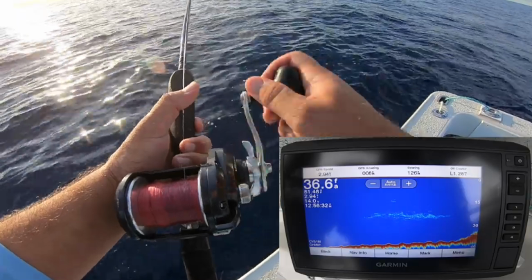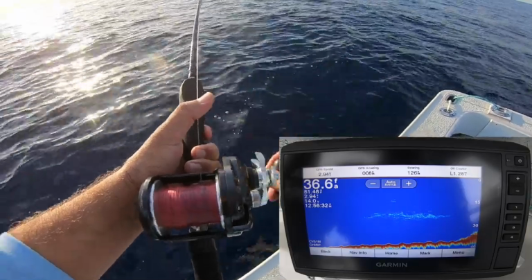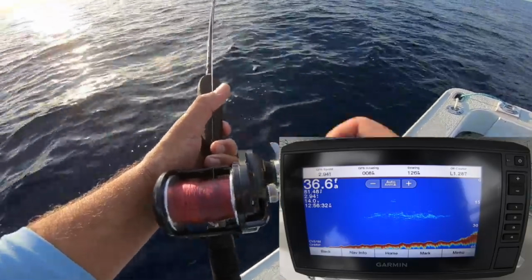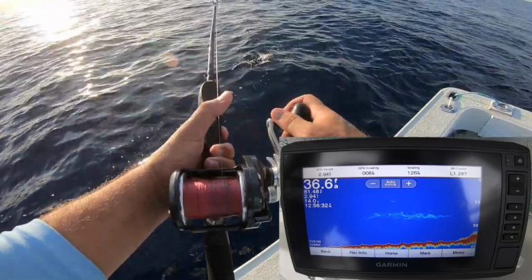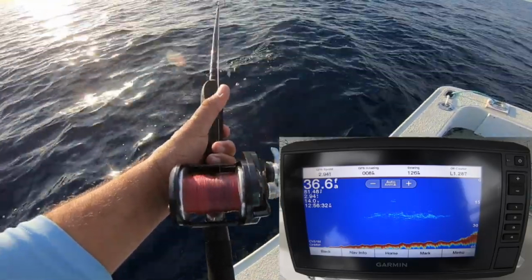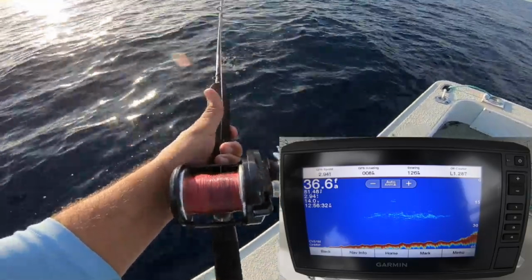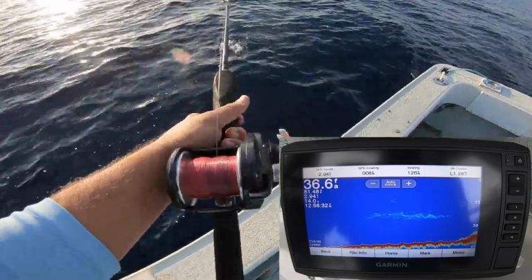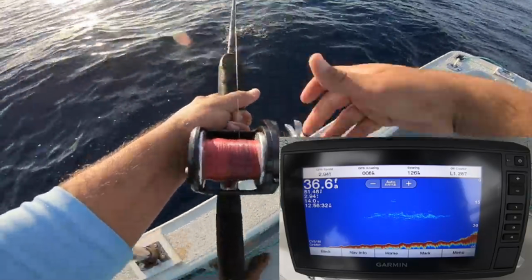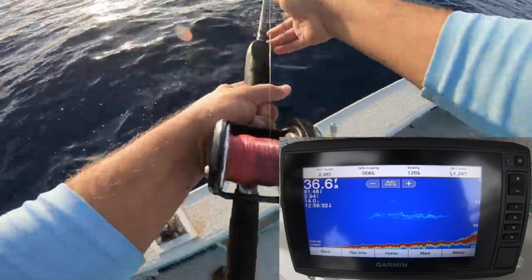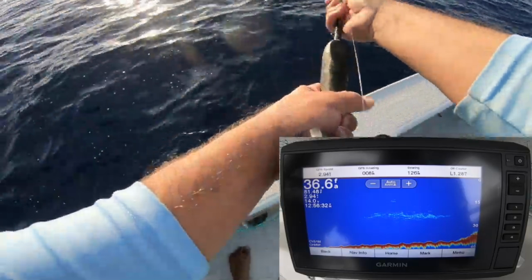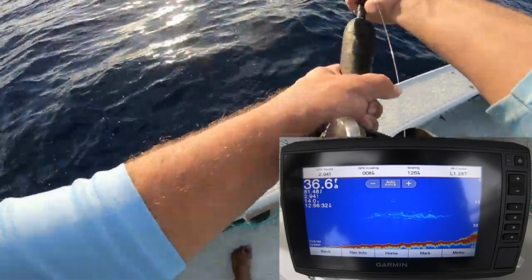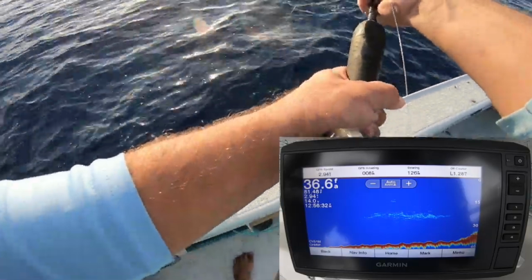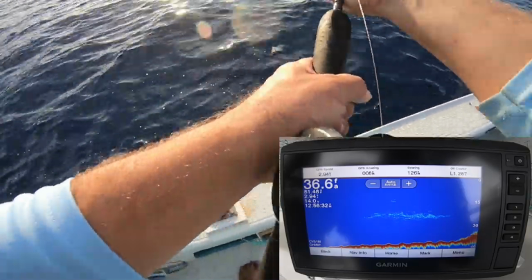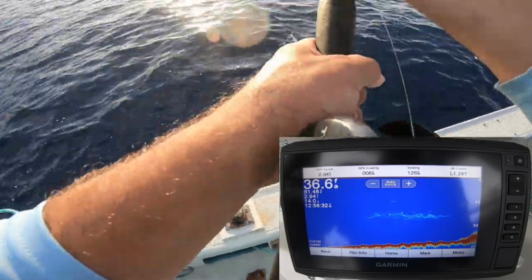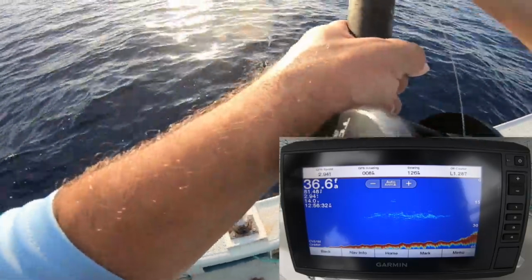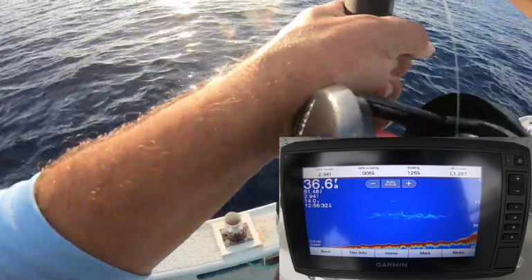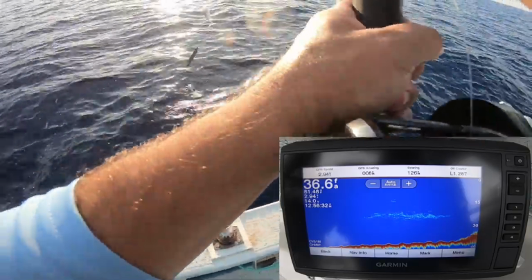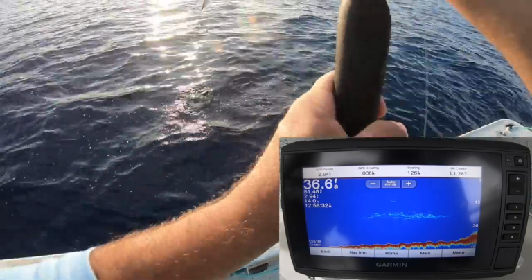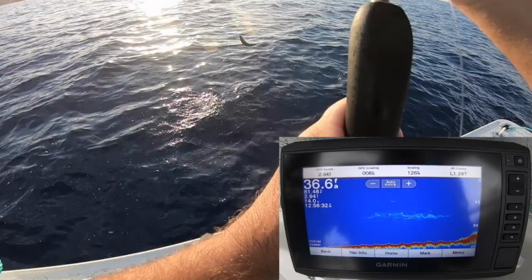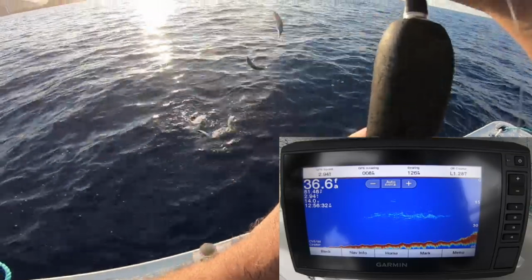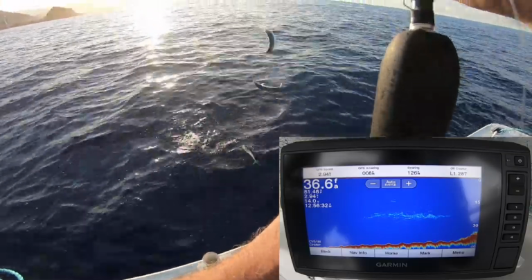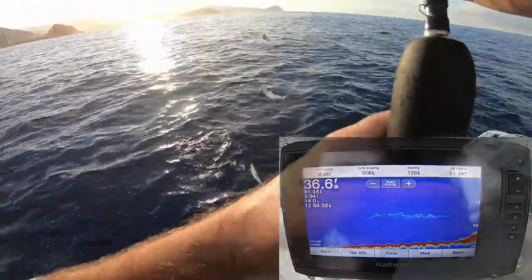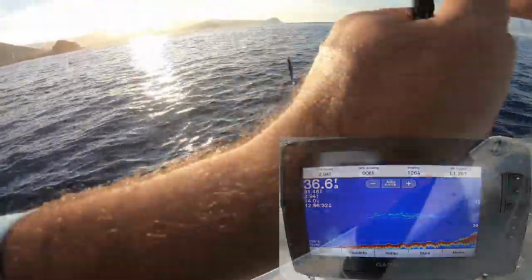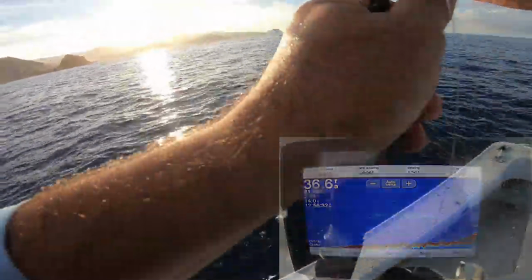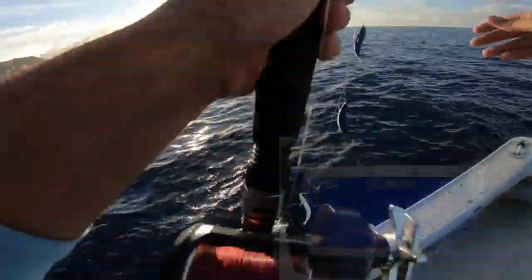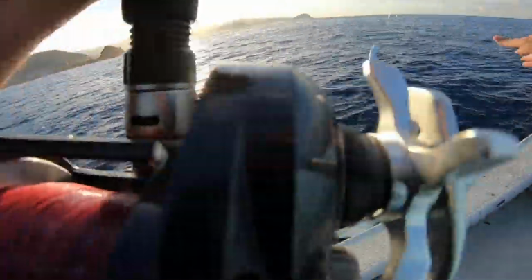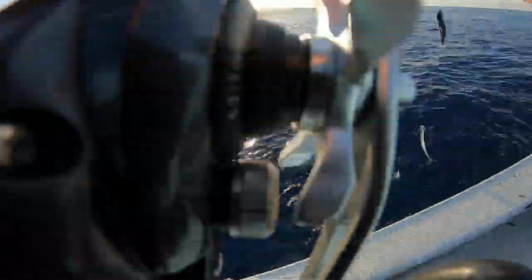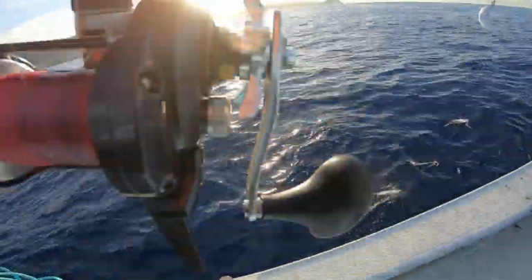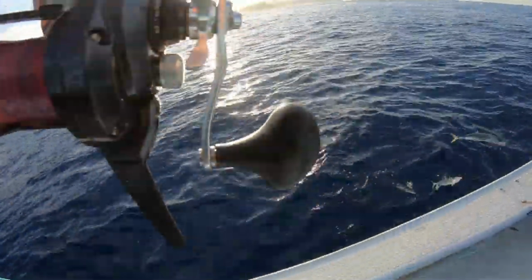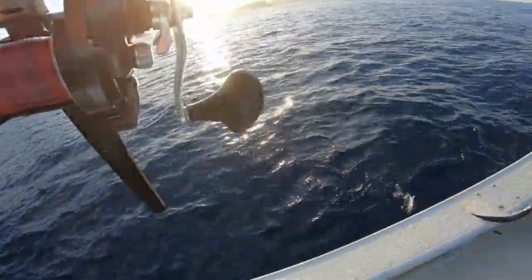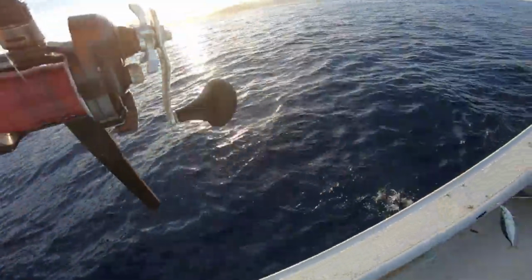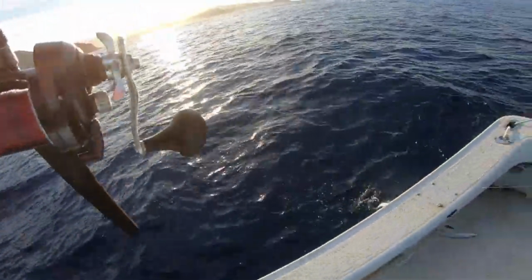Oh no, just a full string. Bring them up slowly. Full pool. Oh, I lost one at the surface. It's never a good thing.